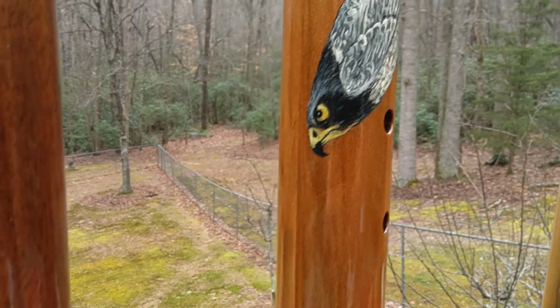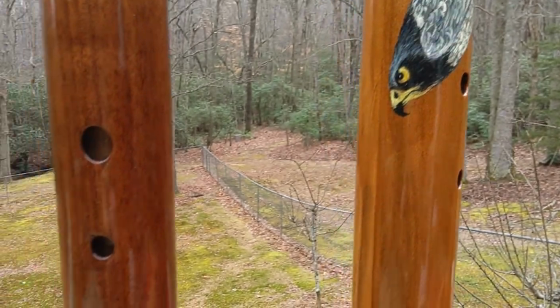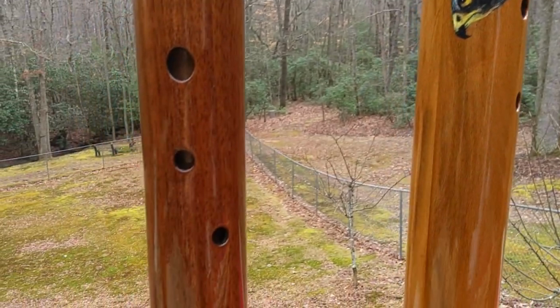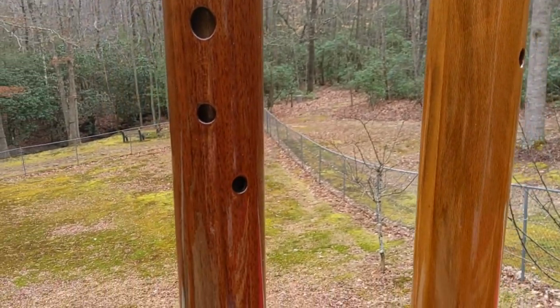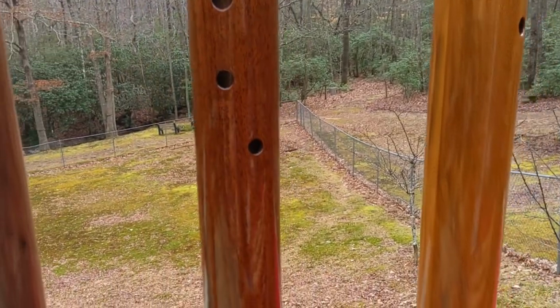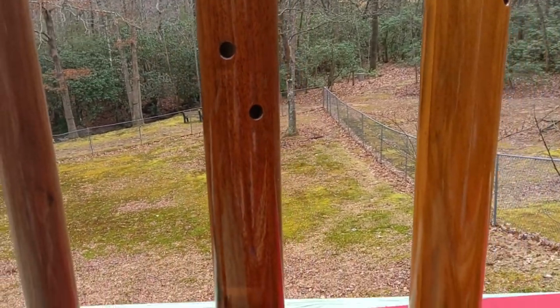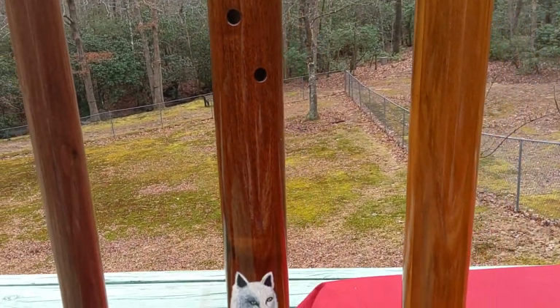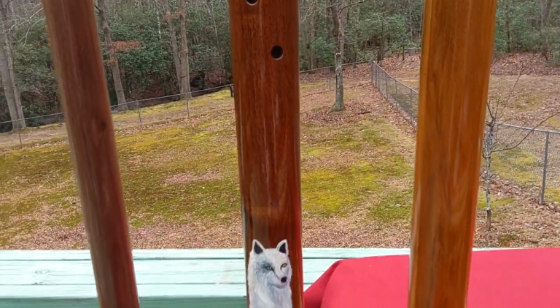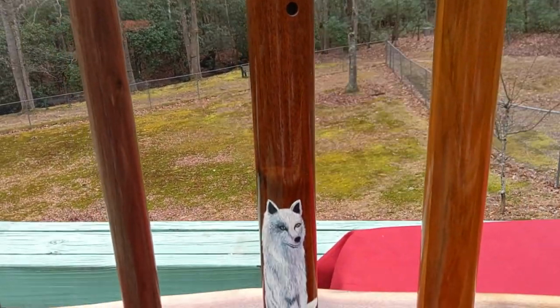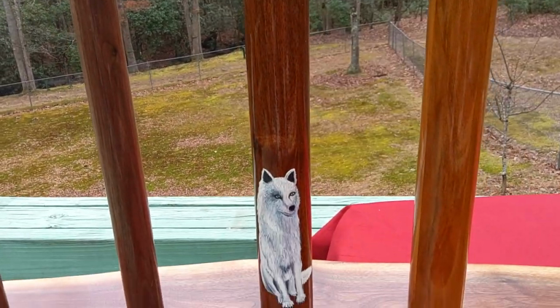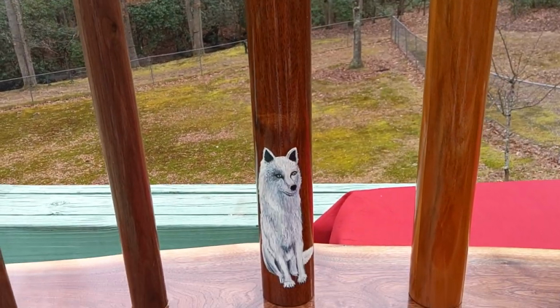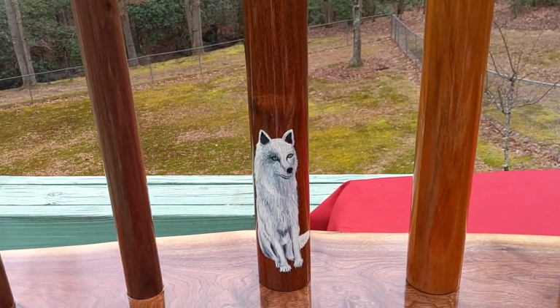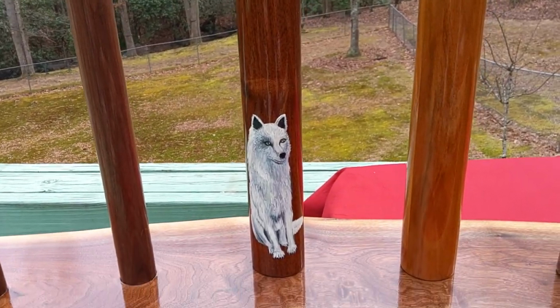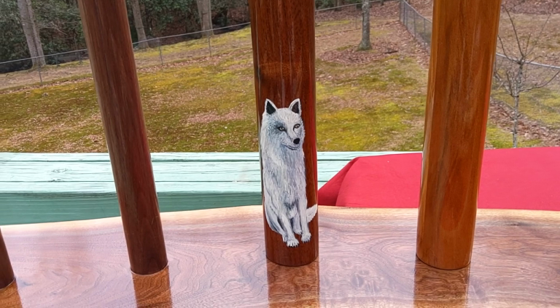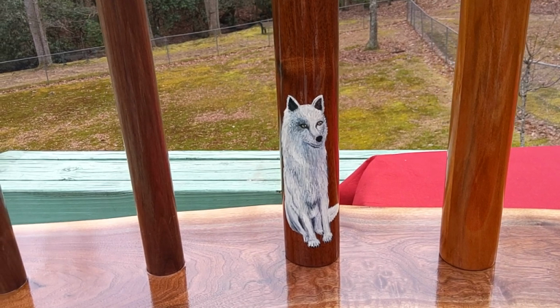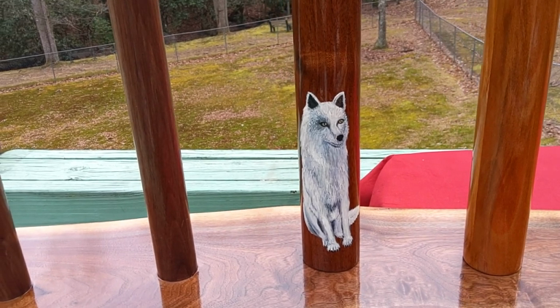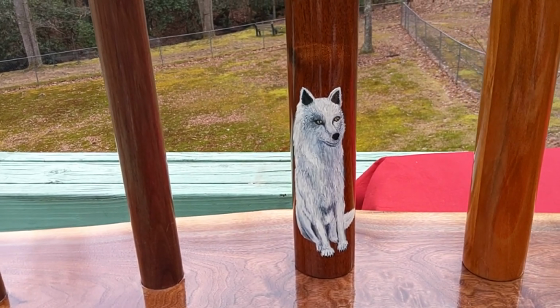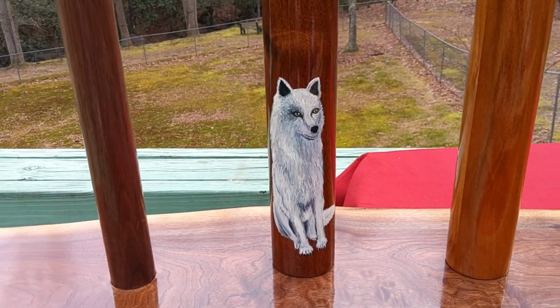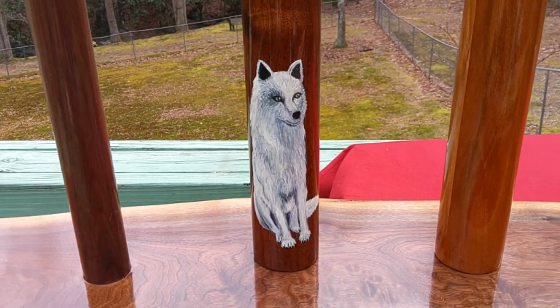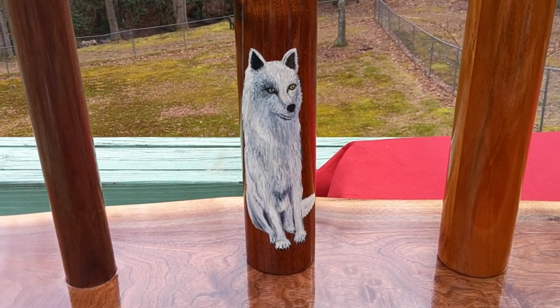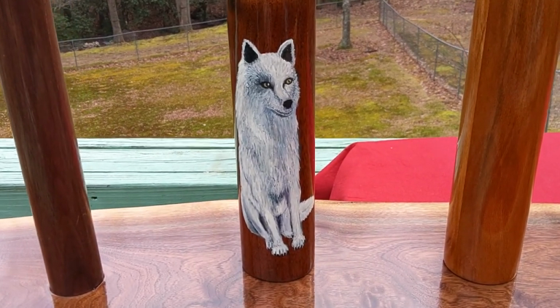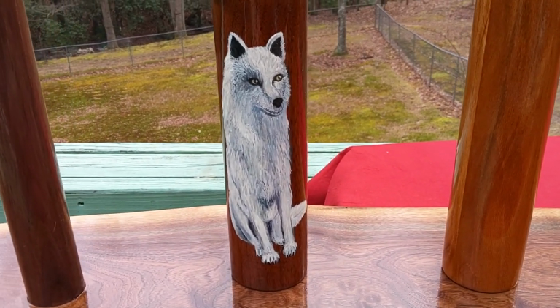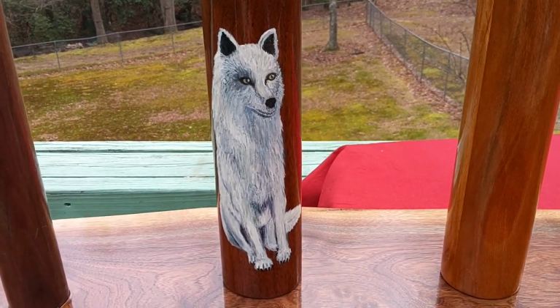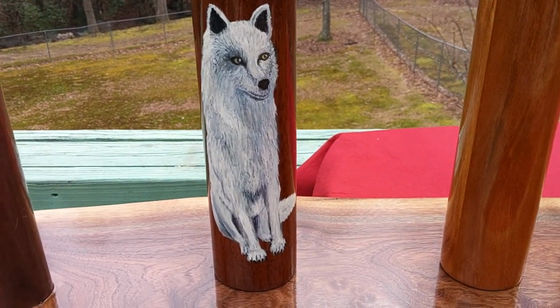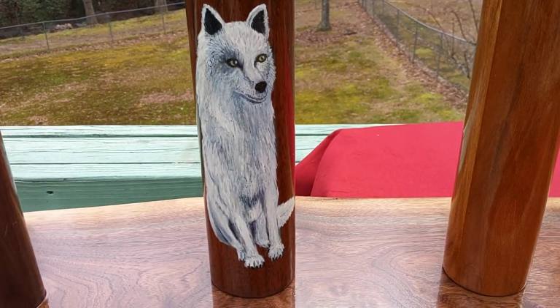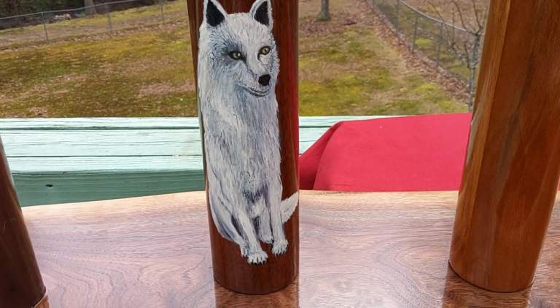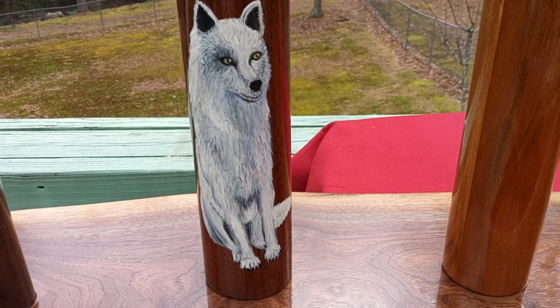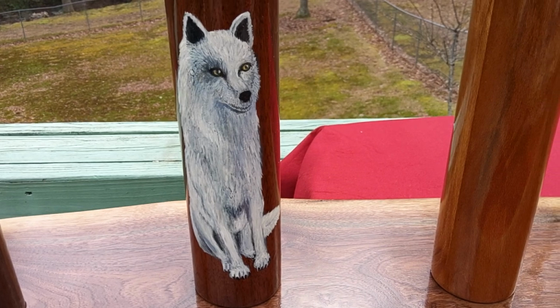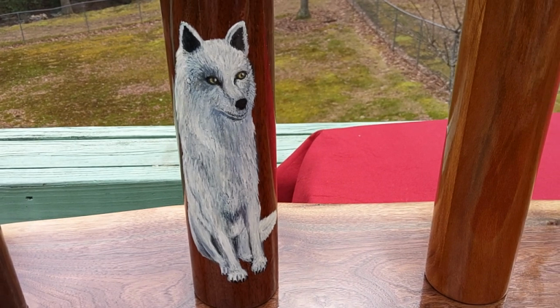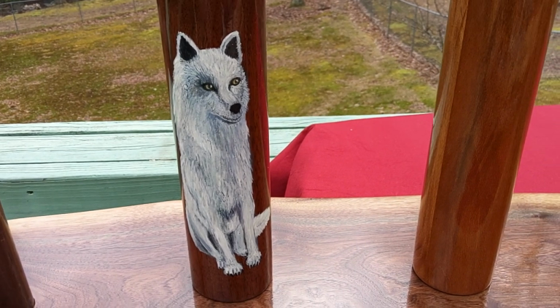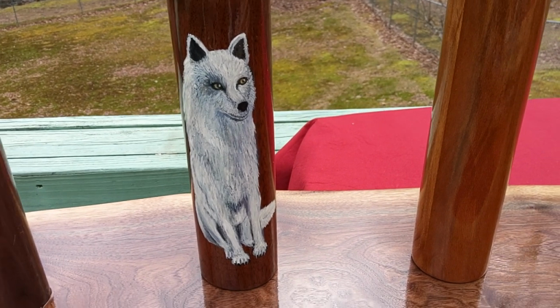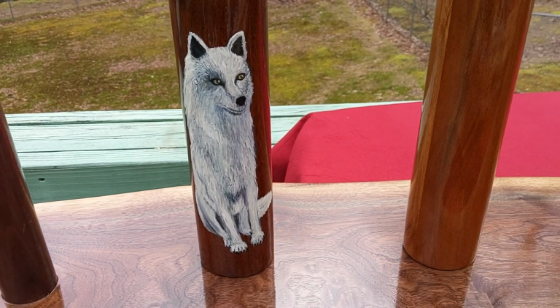And my favorite is this dire wolf she did. Top of that walnut is really pretty.